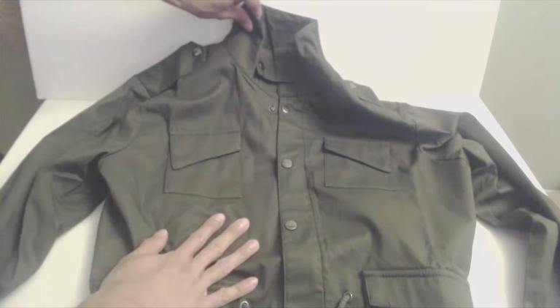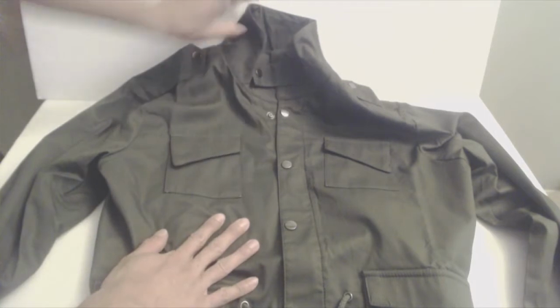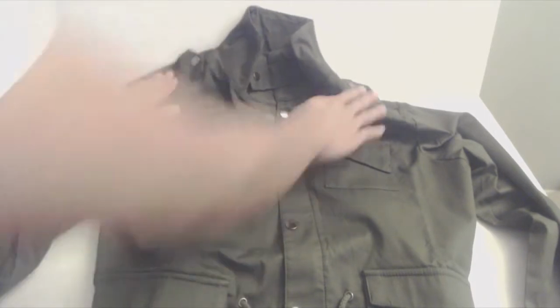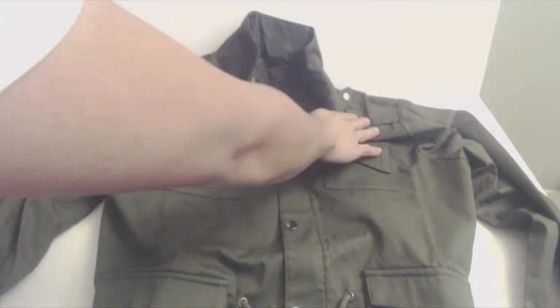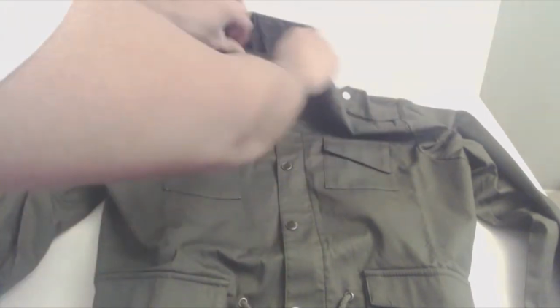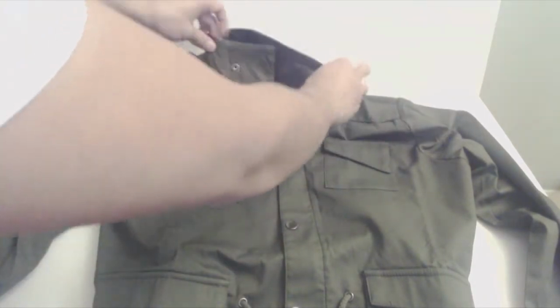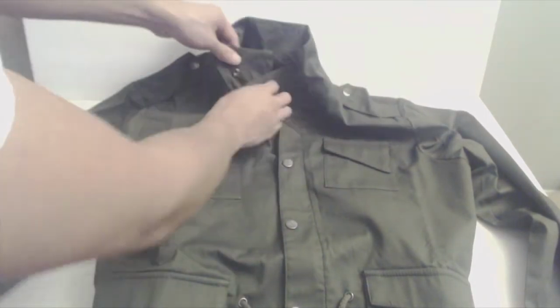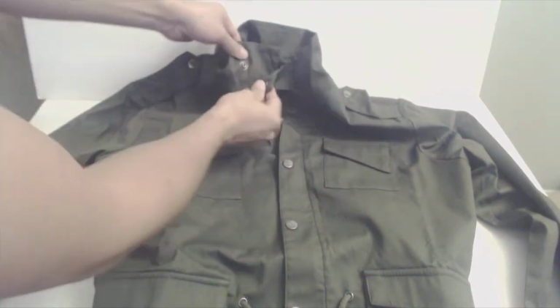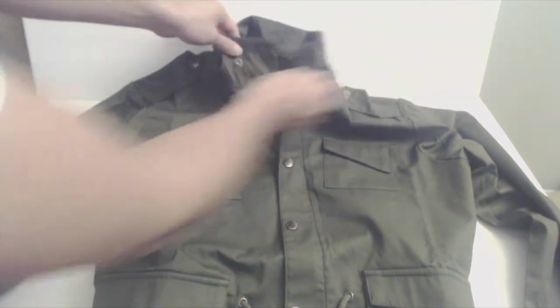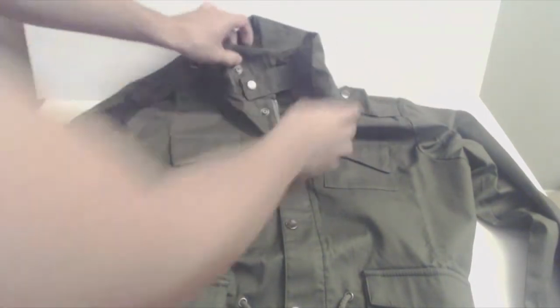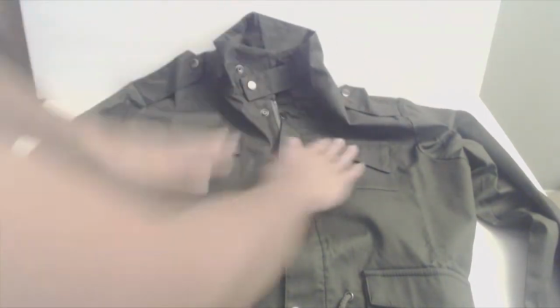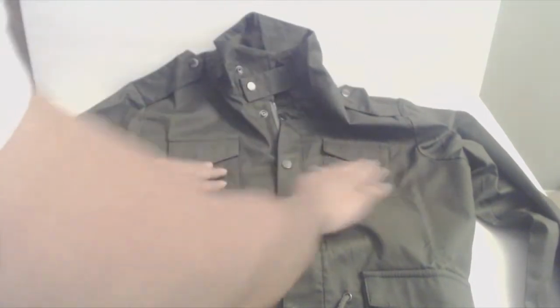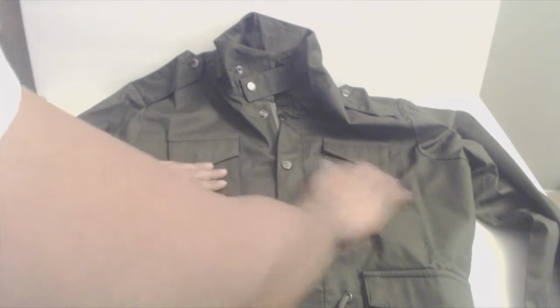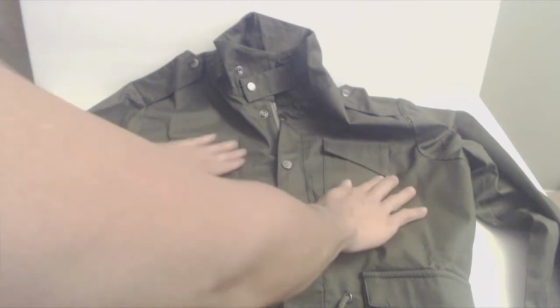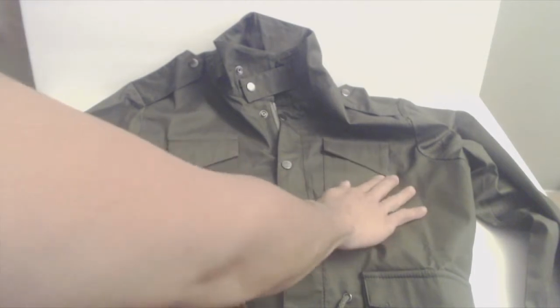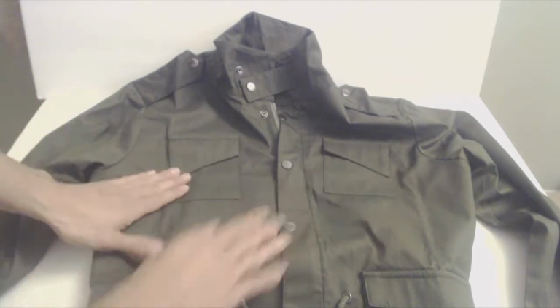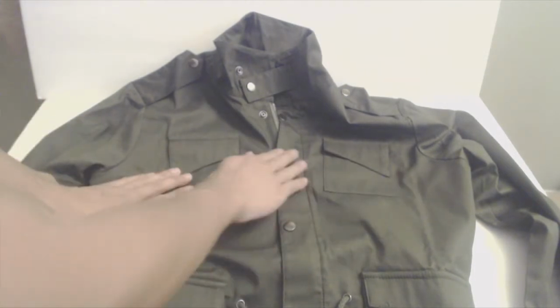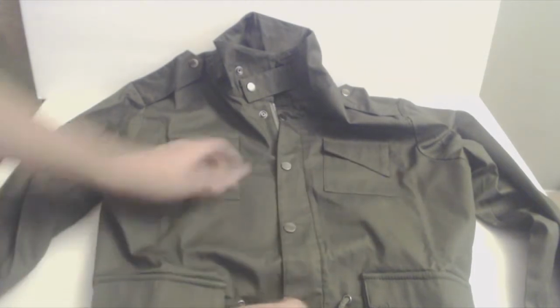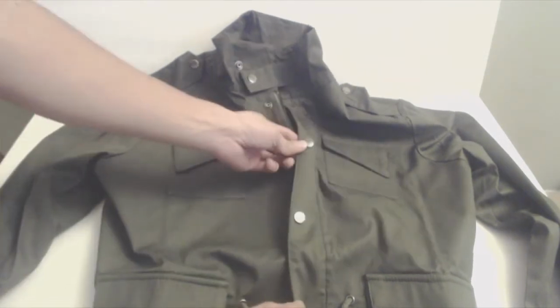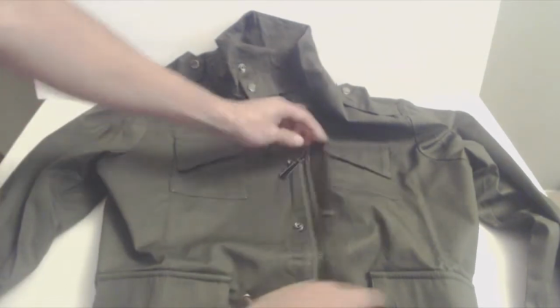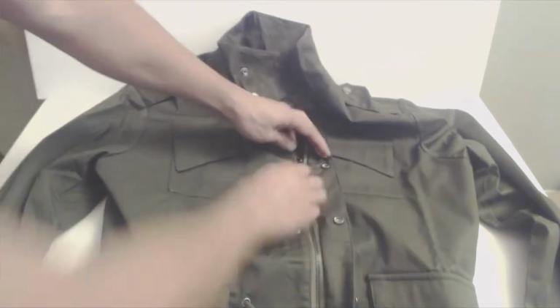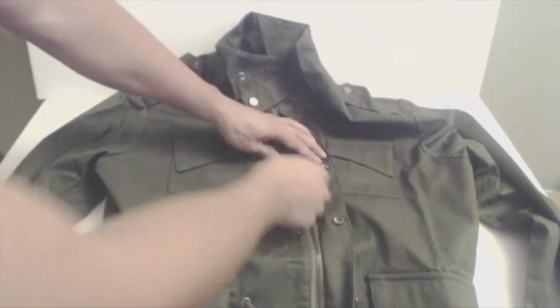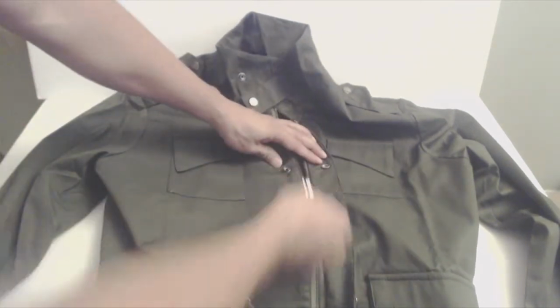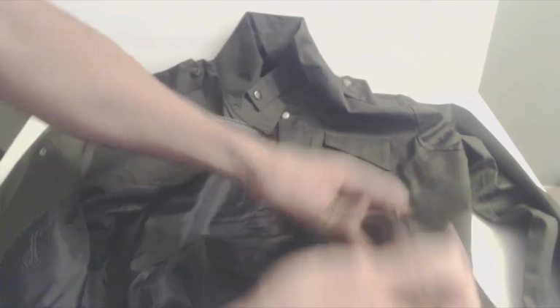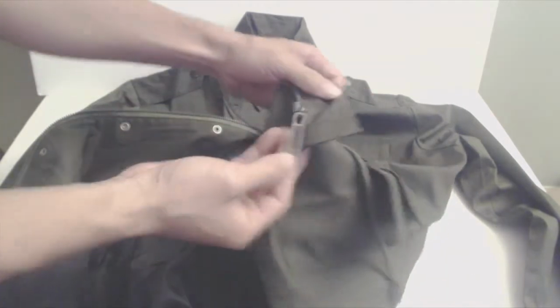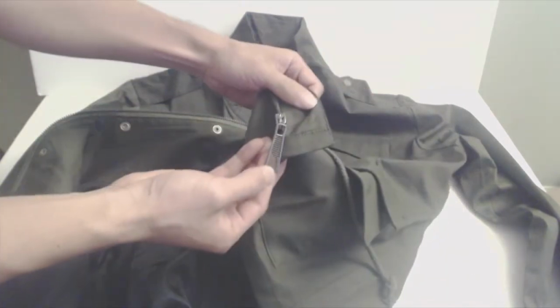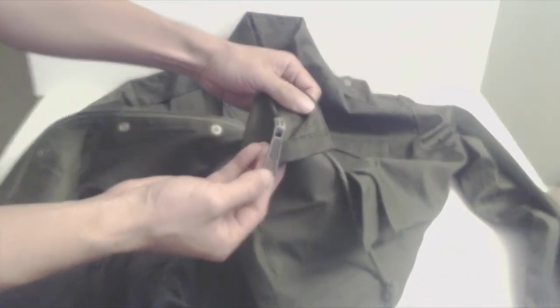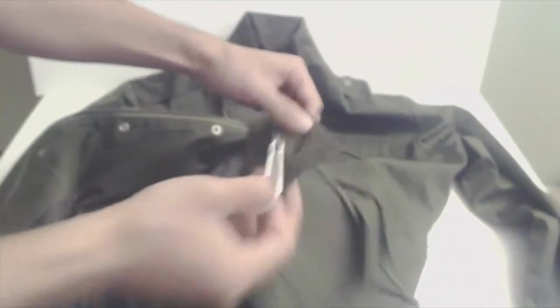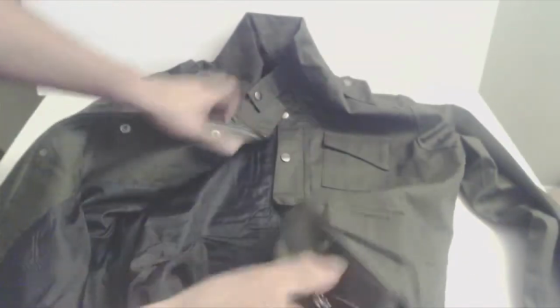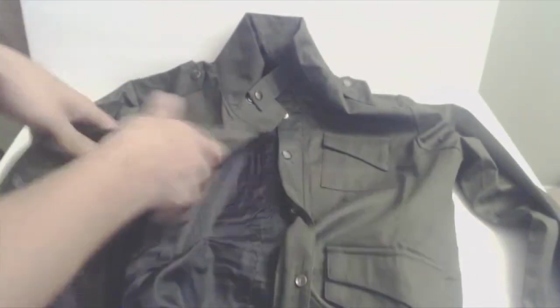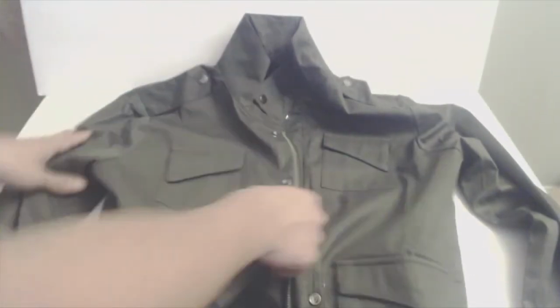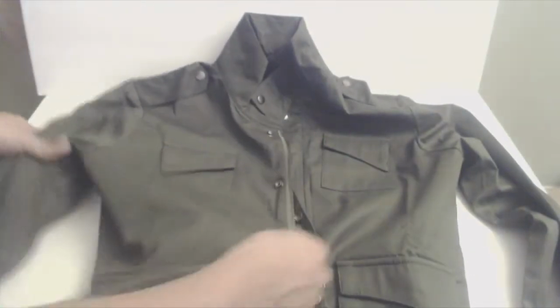It features snap button shoulder straps, a high straight collar with neck clasp, chest pockets on both sides with stylized angled flaps, metal snap buttons with a dark finish, and an extra large zipper pull. Note that the zipper is on the left hand side, which is opposite of typical US menswear.